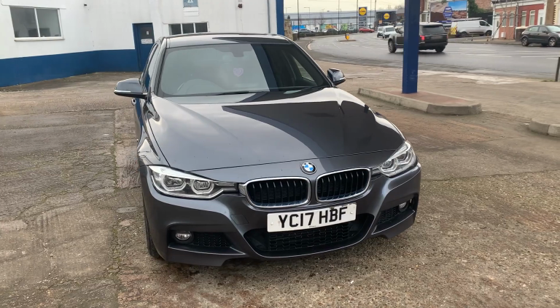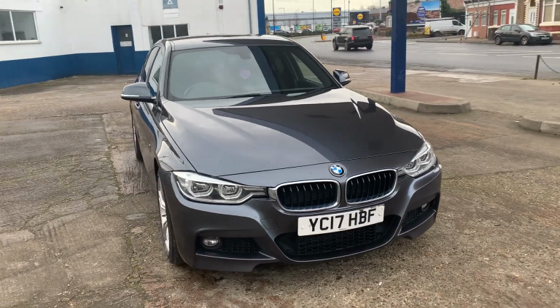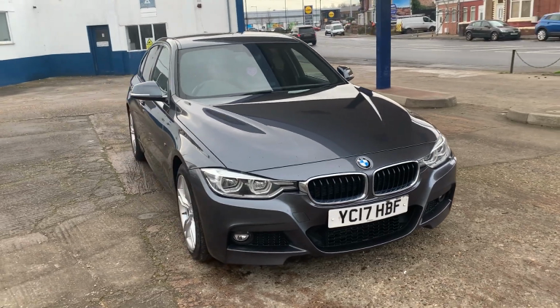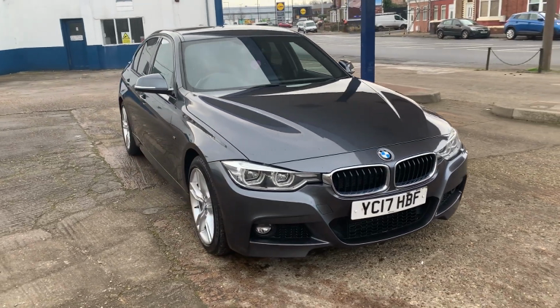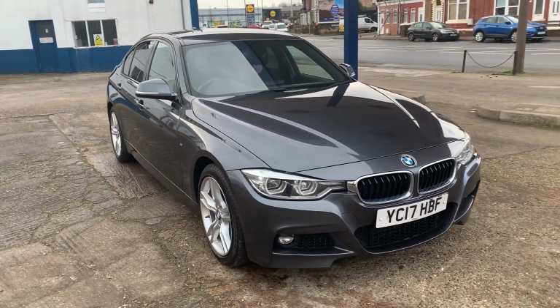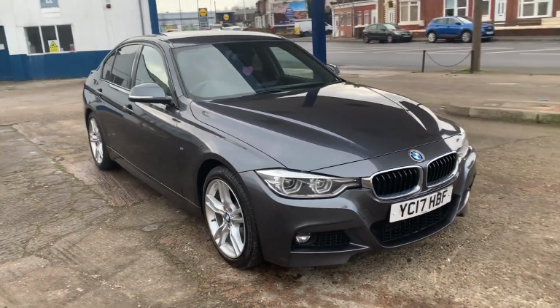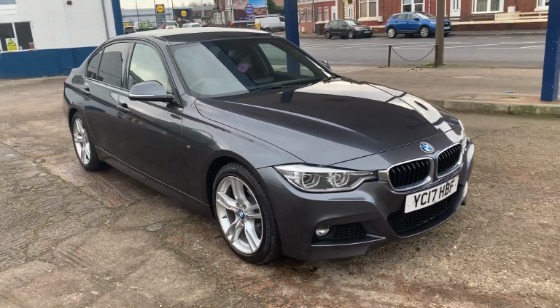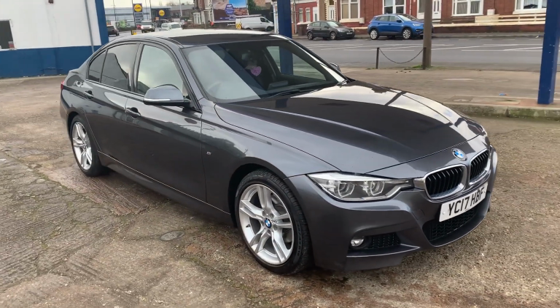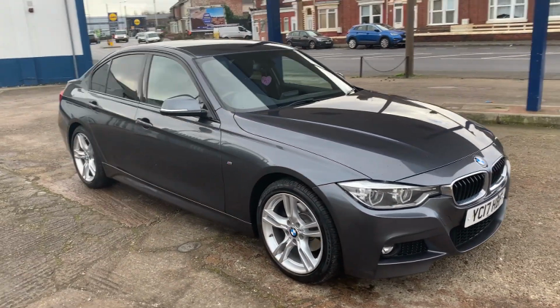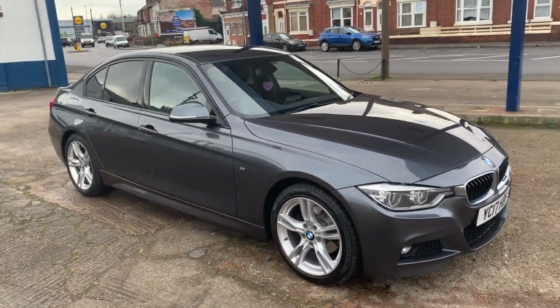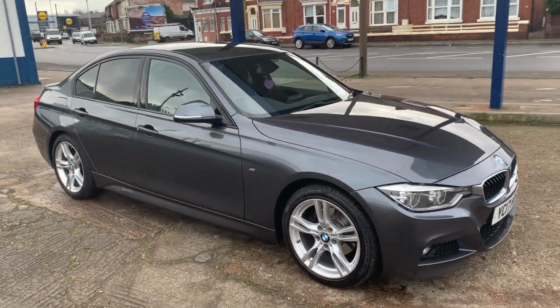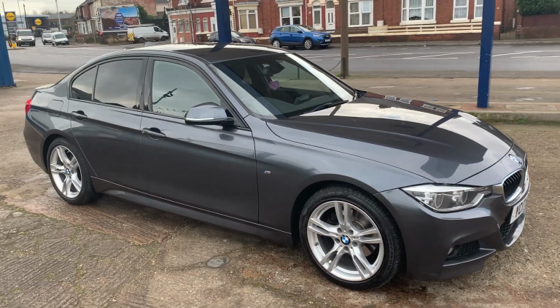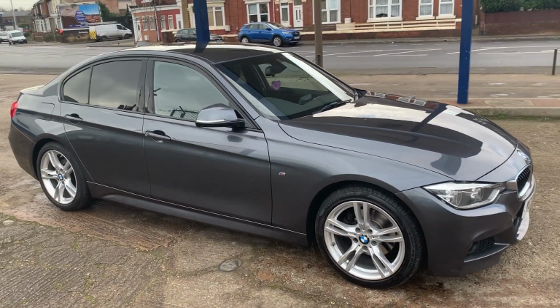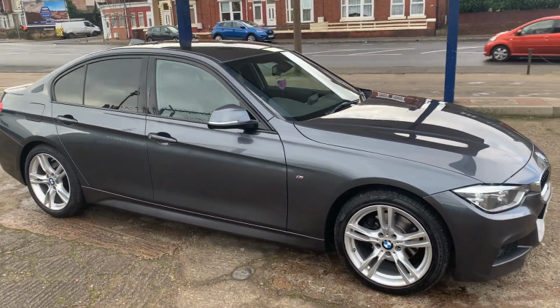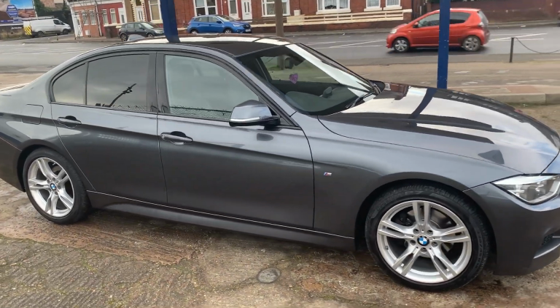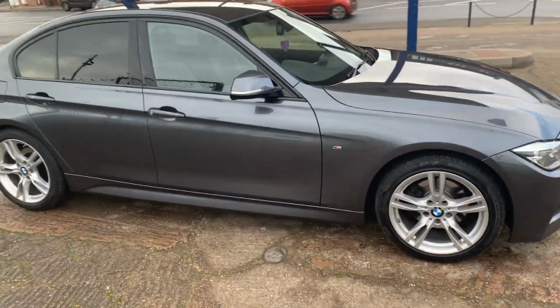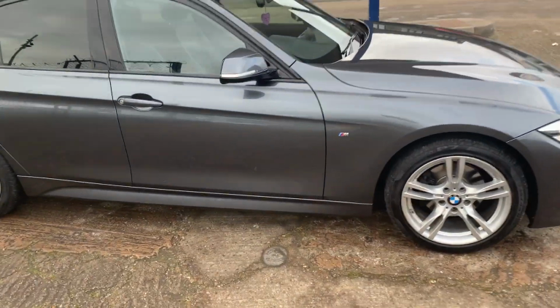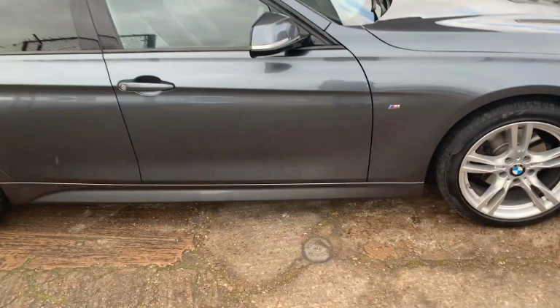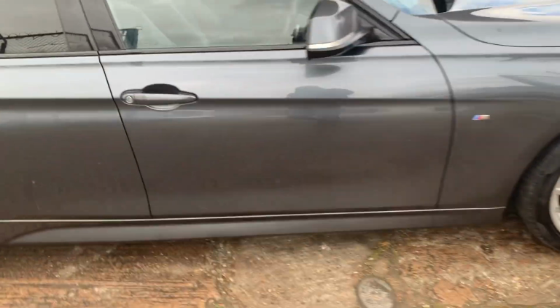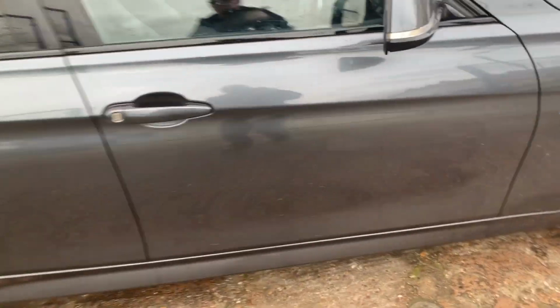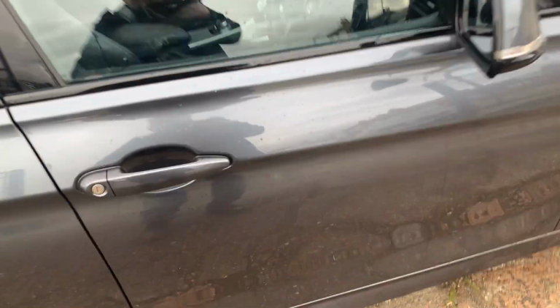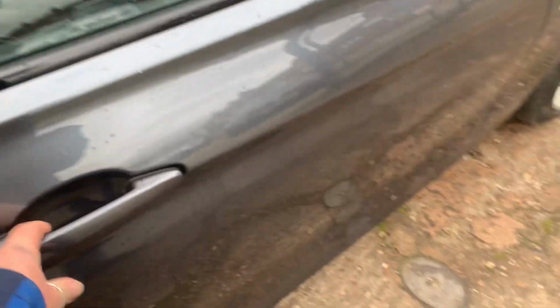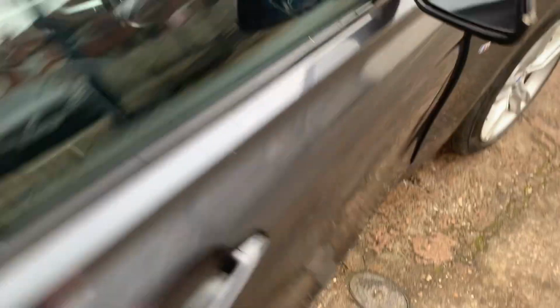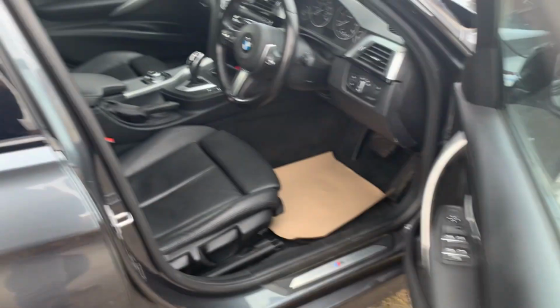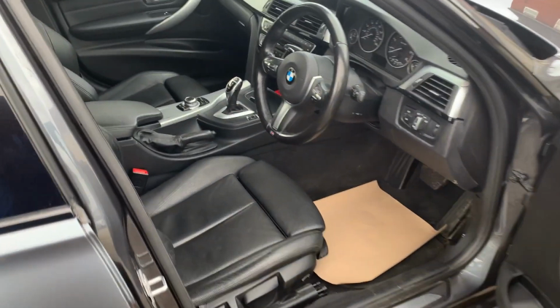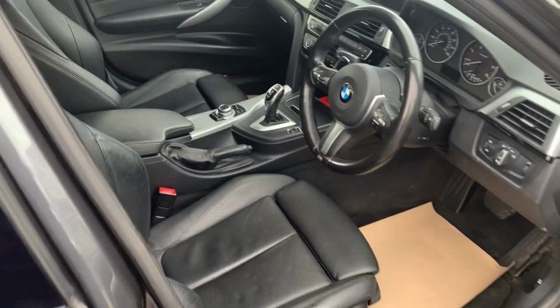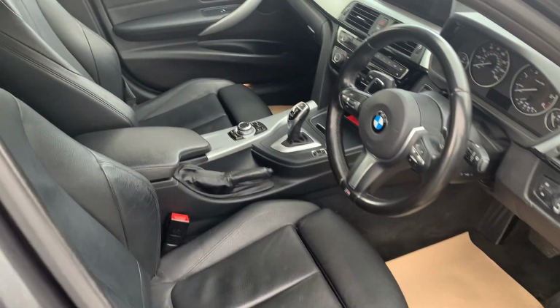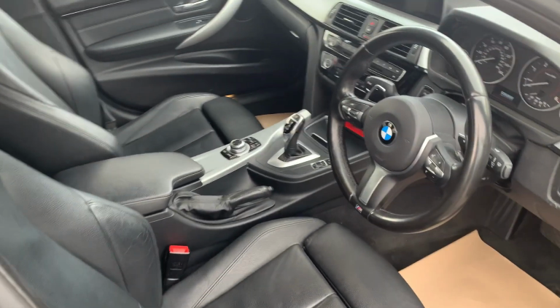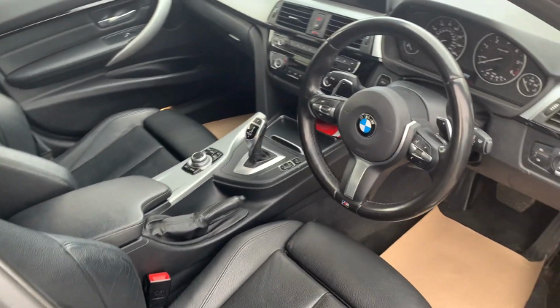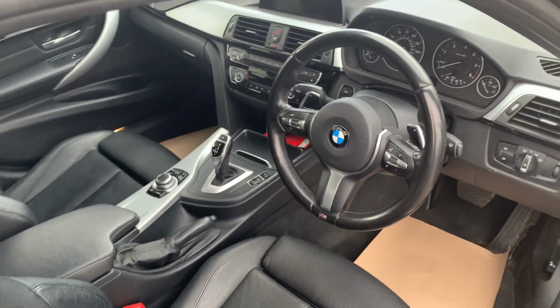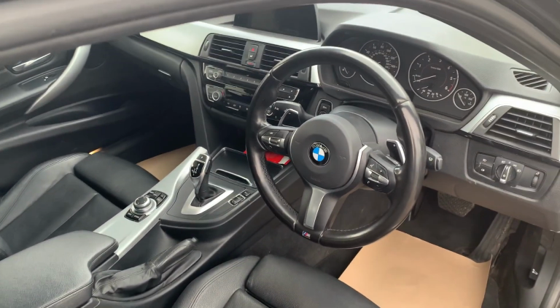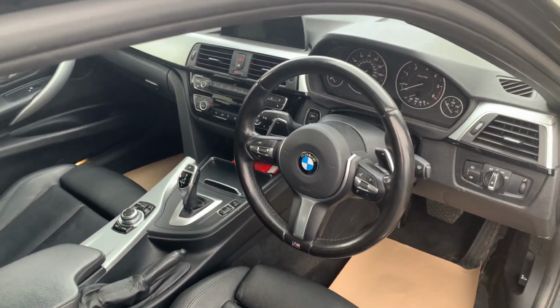We've got a January 2024 MOT on the car as well. So being the M Sport, it's auto — 320d auto. Being the M Sport, obviously got leather interior, DAB, sat nav.